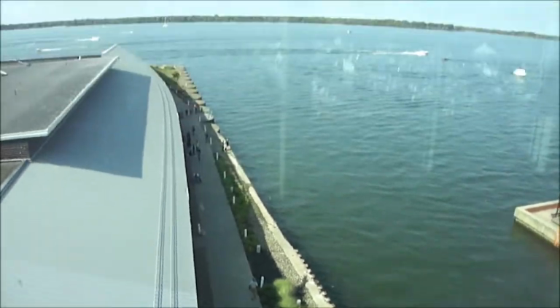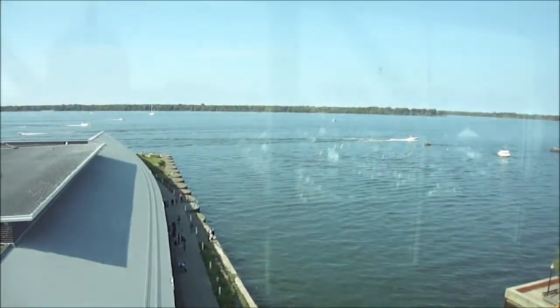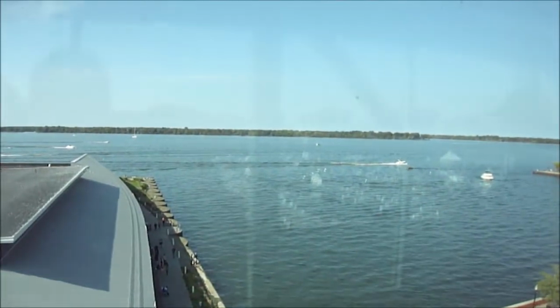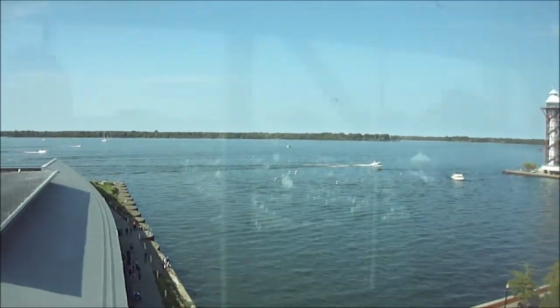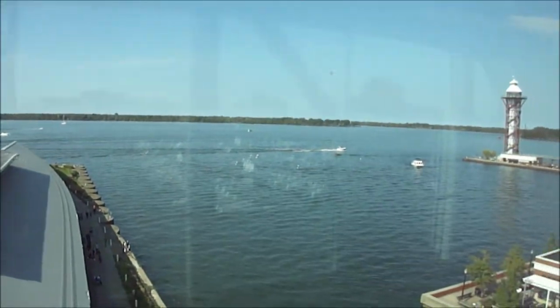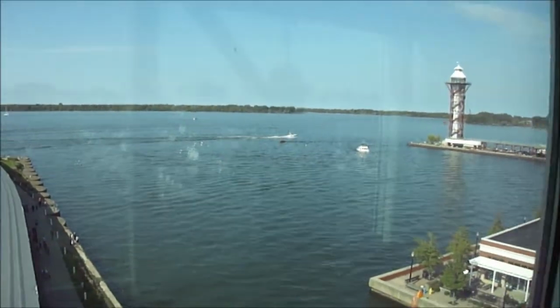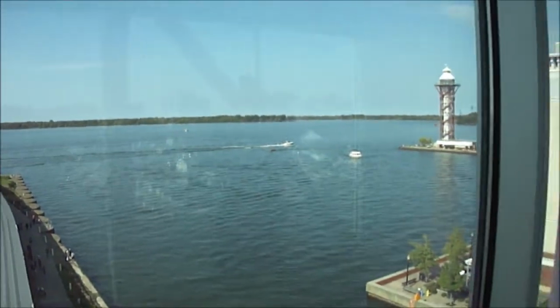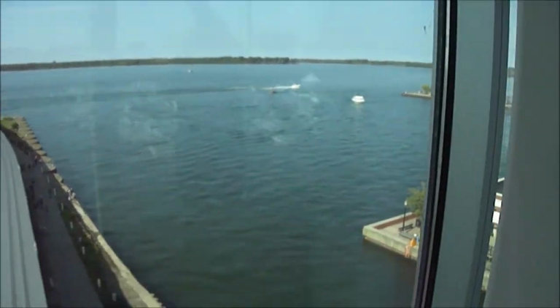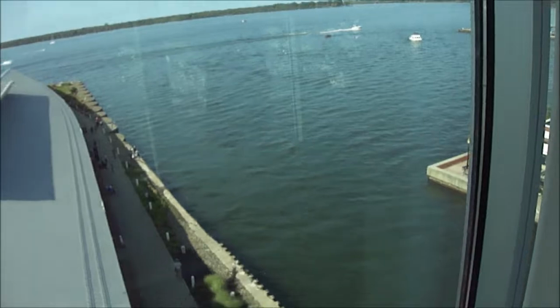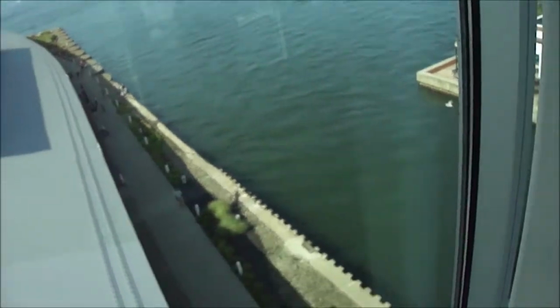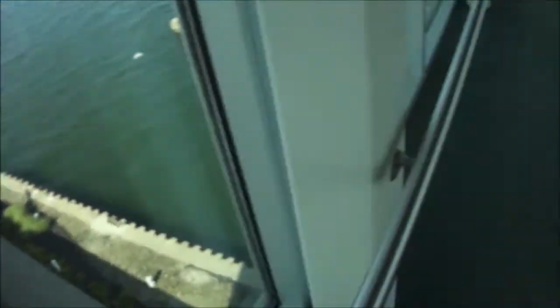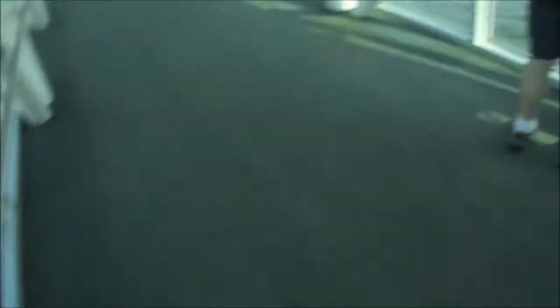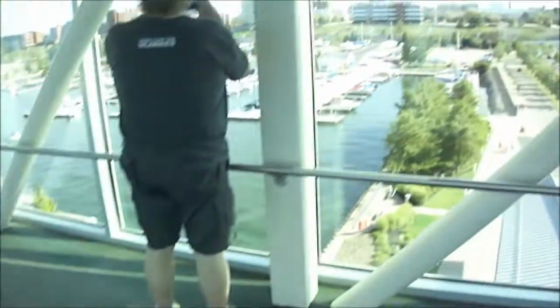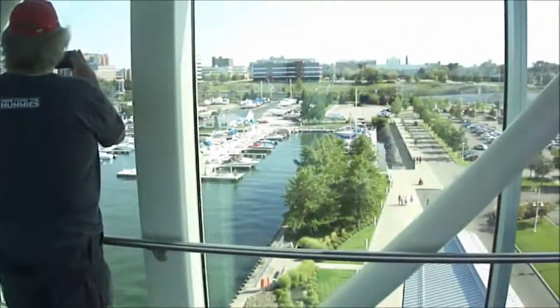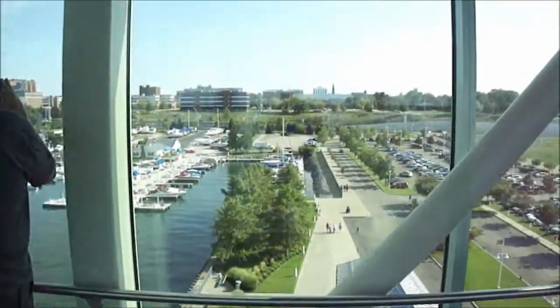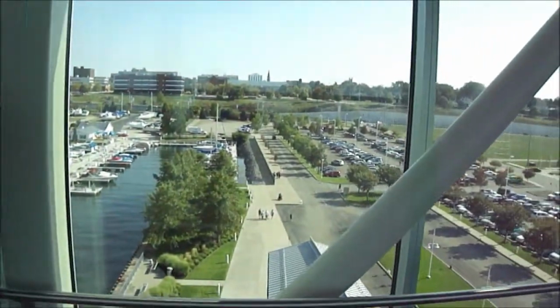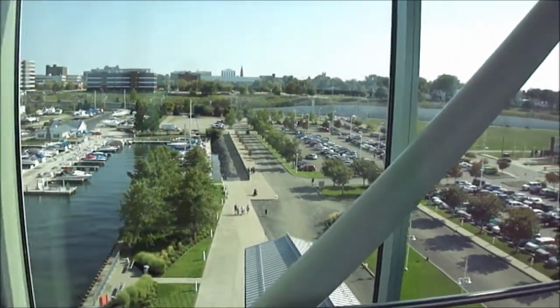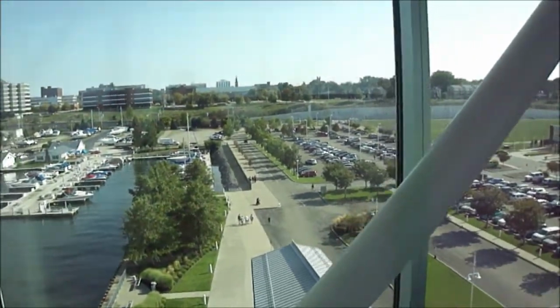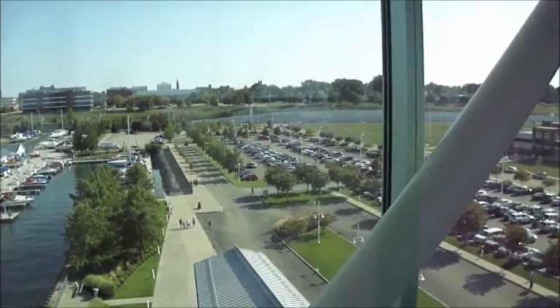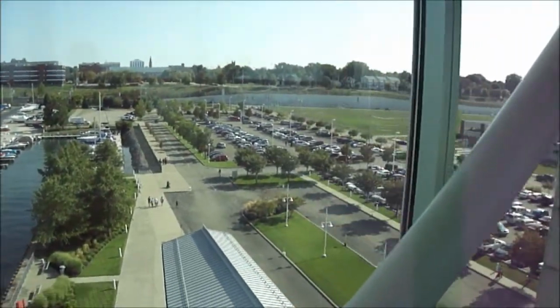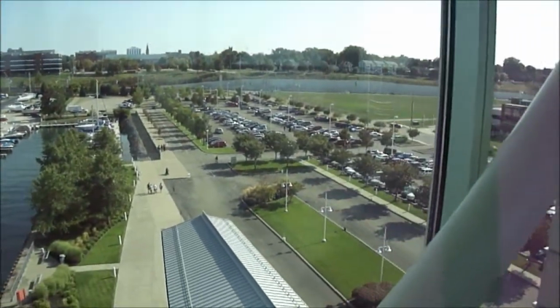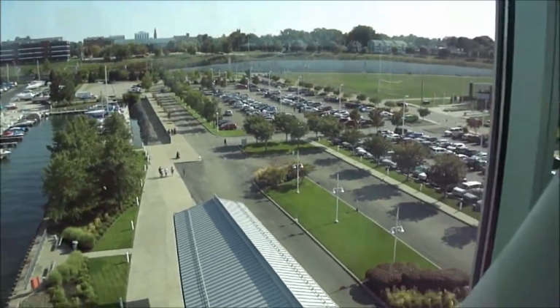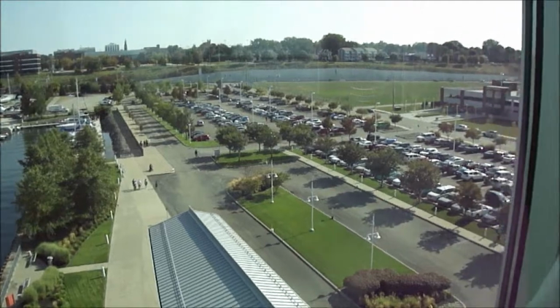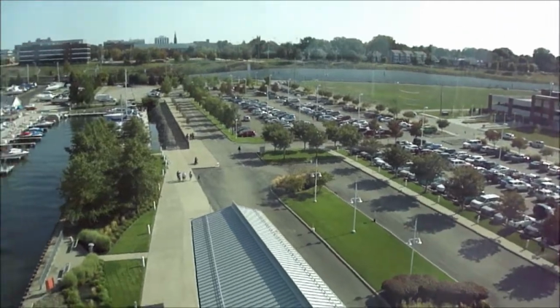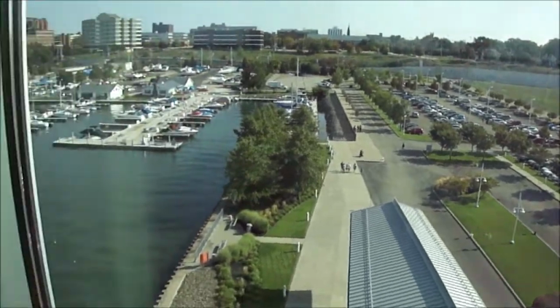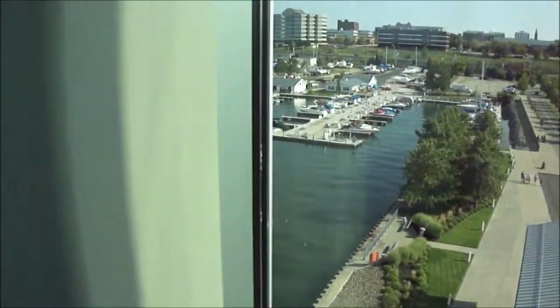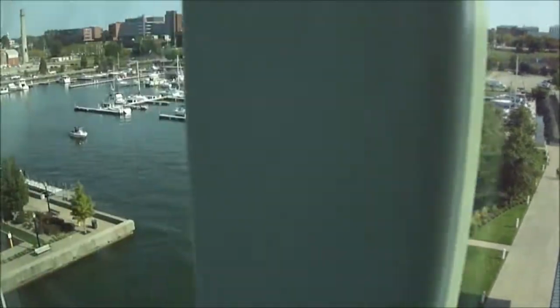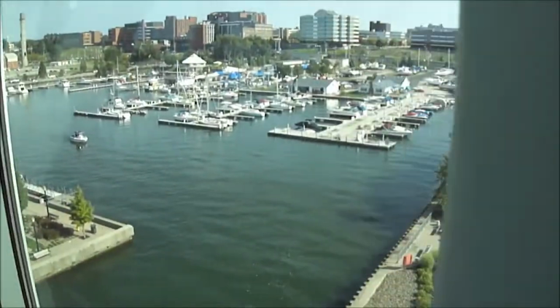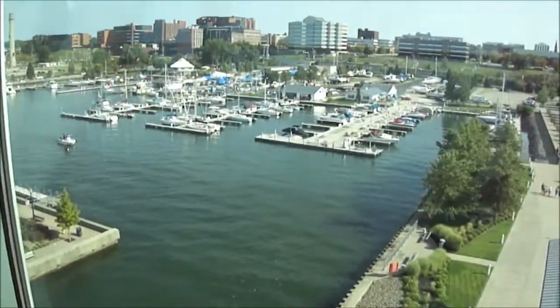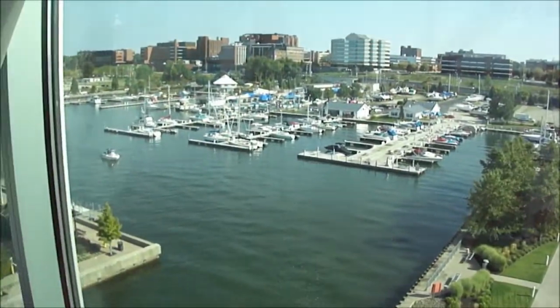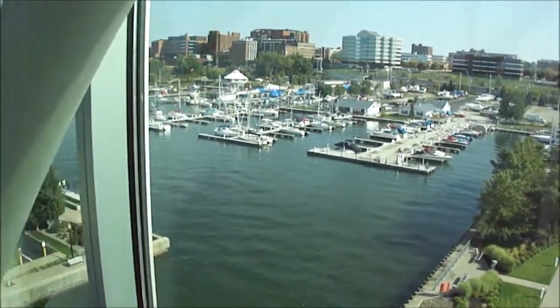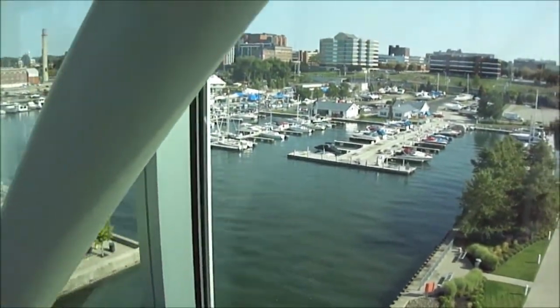Yeah, we went to the Comic Con. It was good, it was cool. We had a good time. Look at that — if you go way down here and shoot back, you can see what the building looks like.